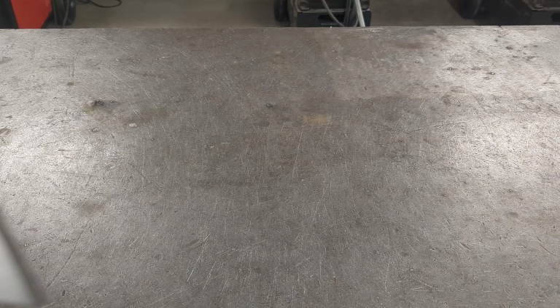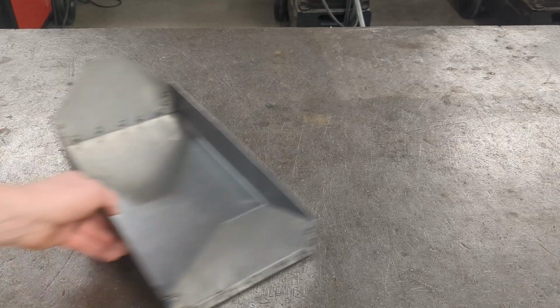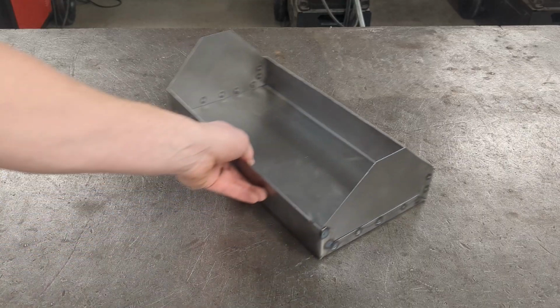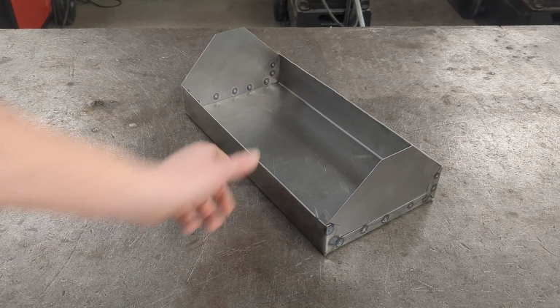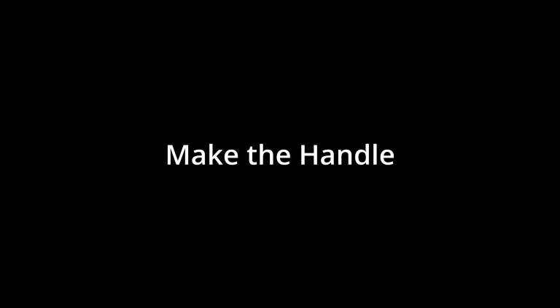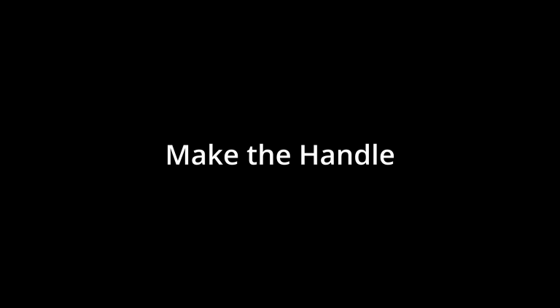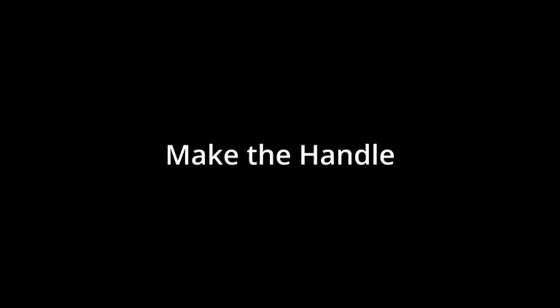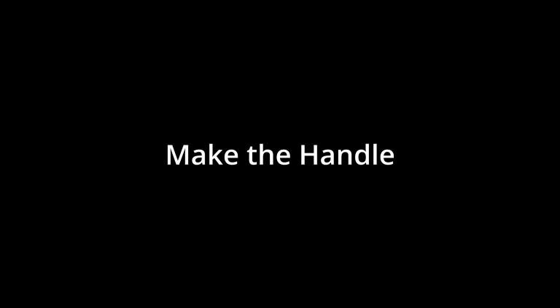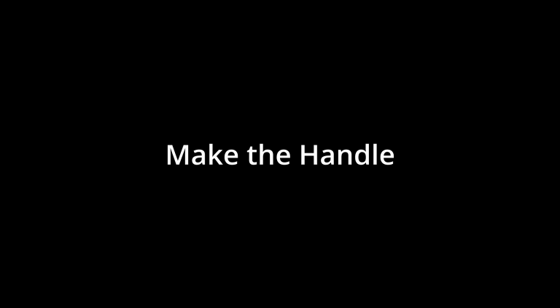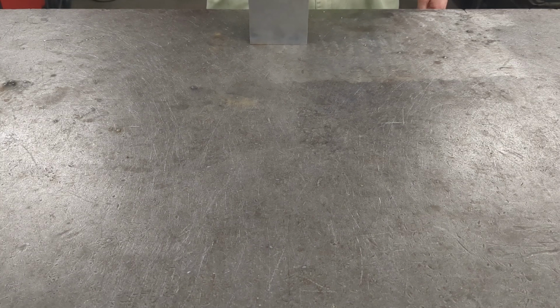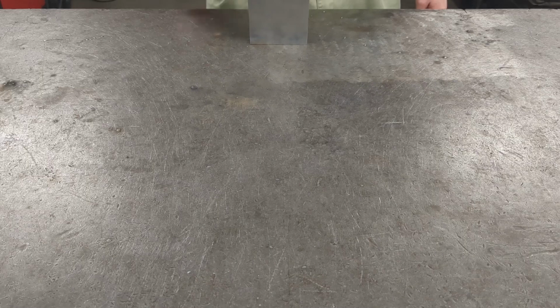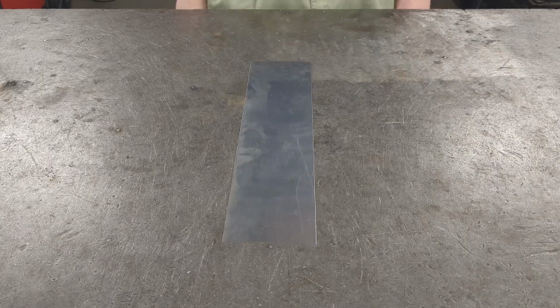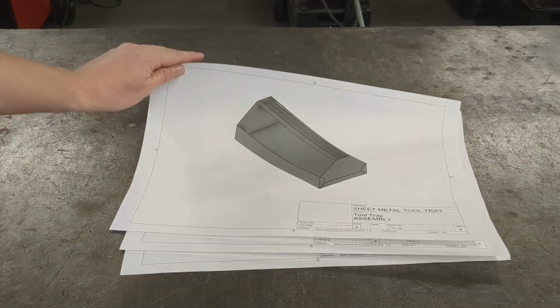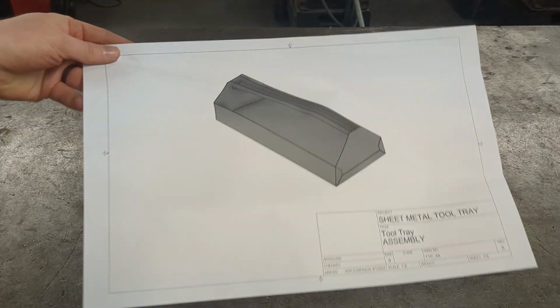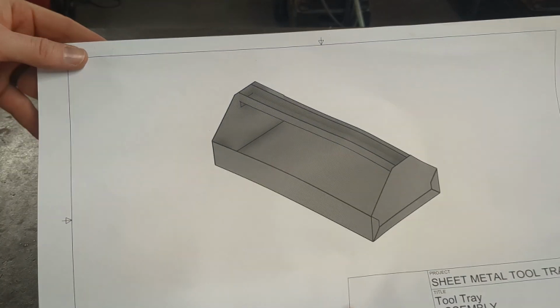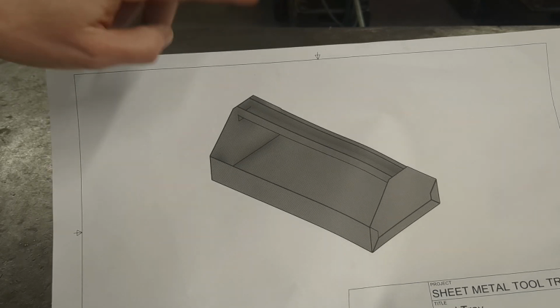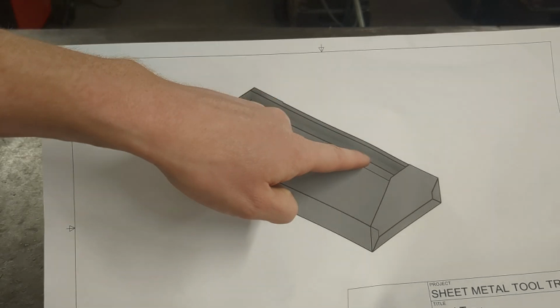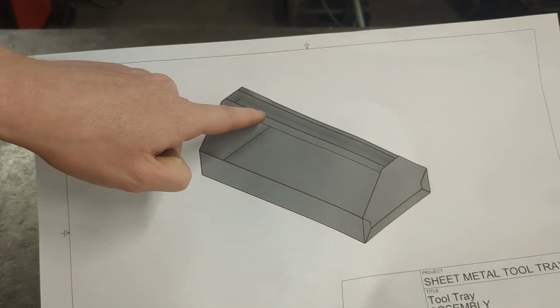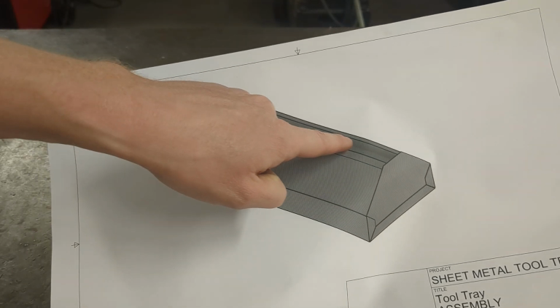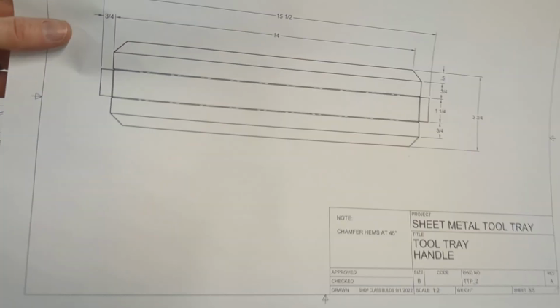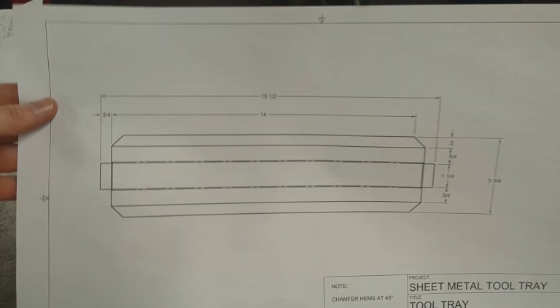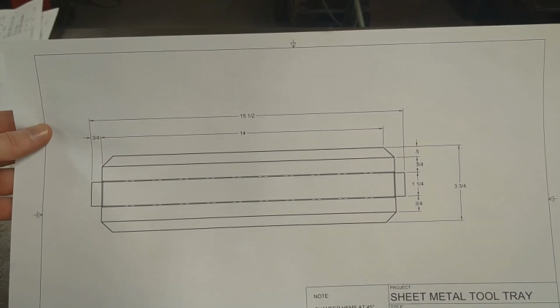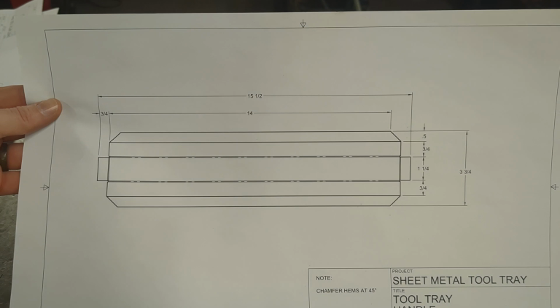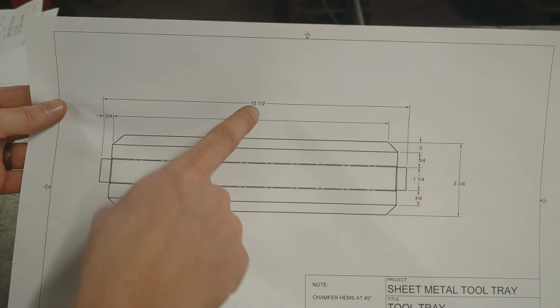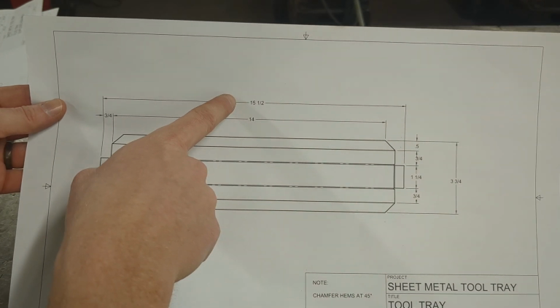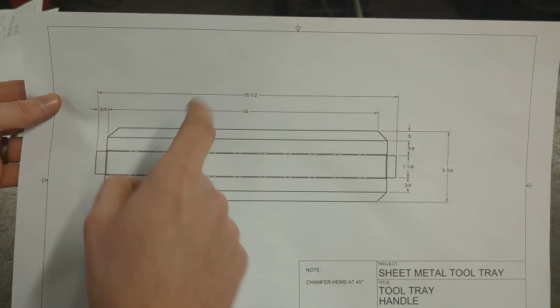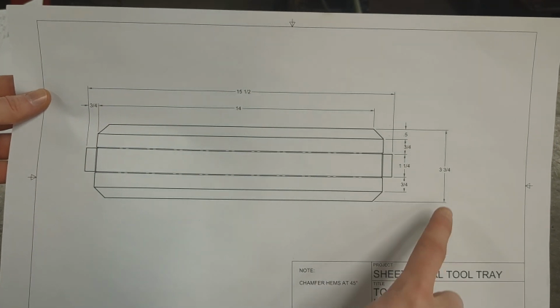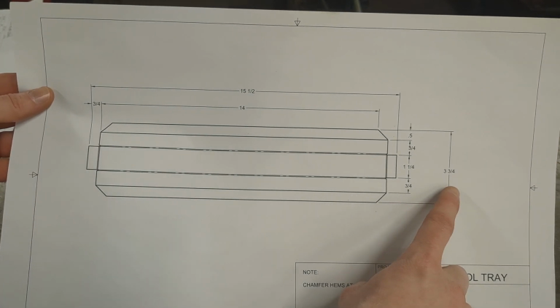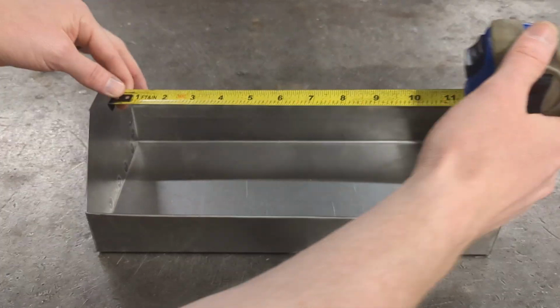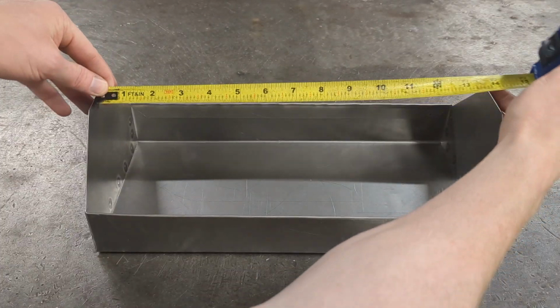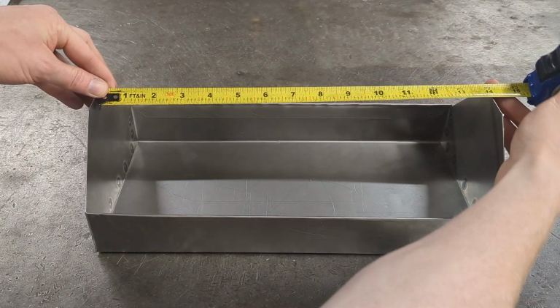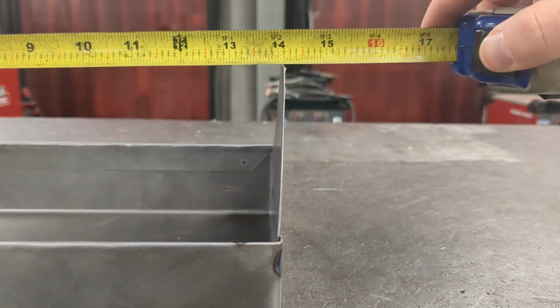Once both ends are attached, we move on to making the handle. You're going to need a piece of metal that's long enough to span the distance between the two ends. Looking at our plans, if we made everything correctly, the piece of metal should be 15 and a half inches long by three and three quarters inches tall.